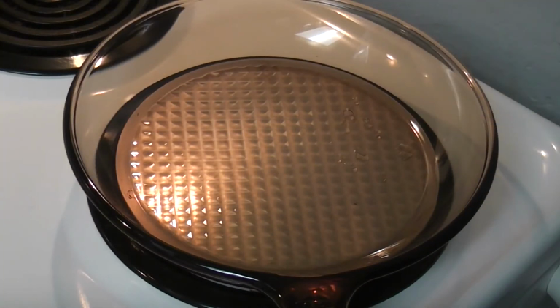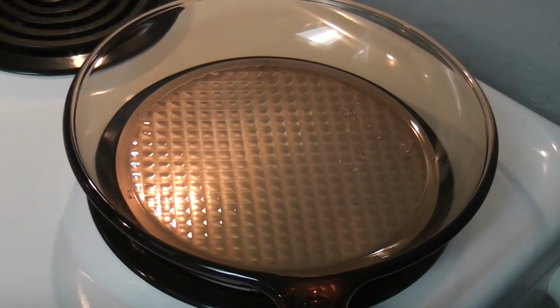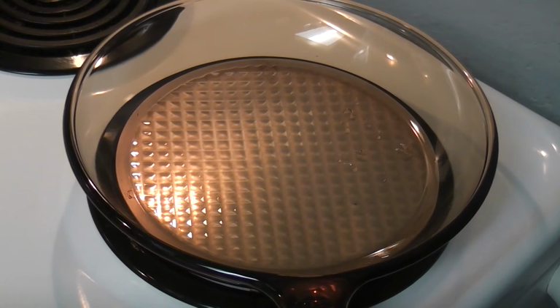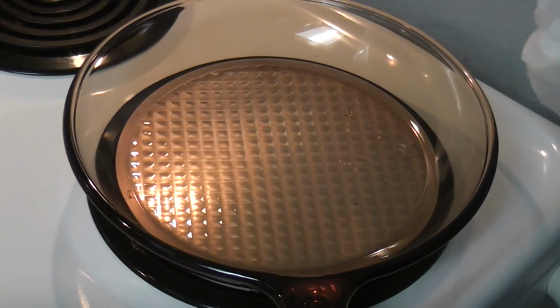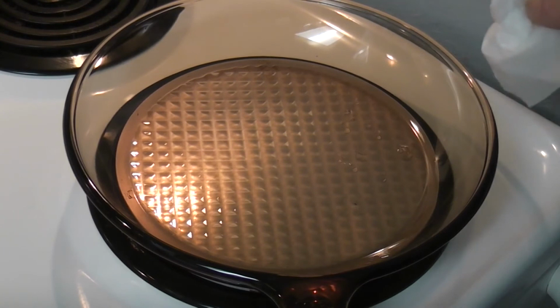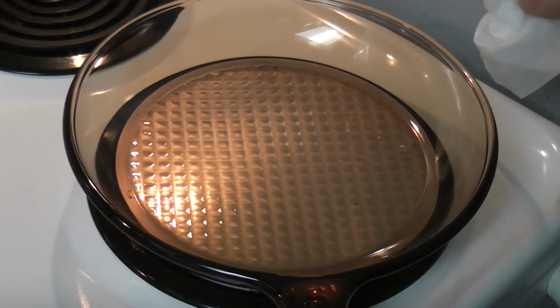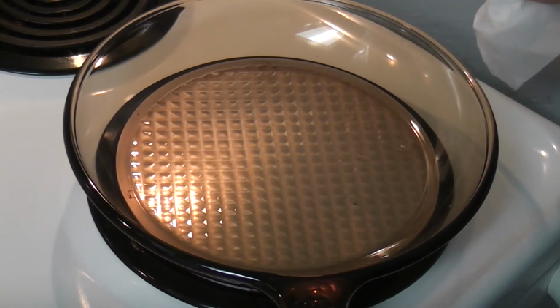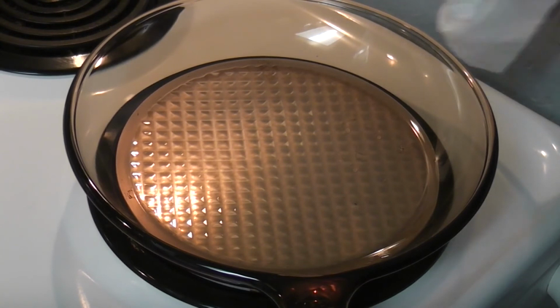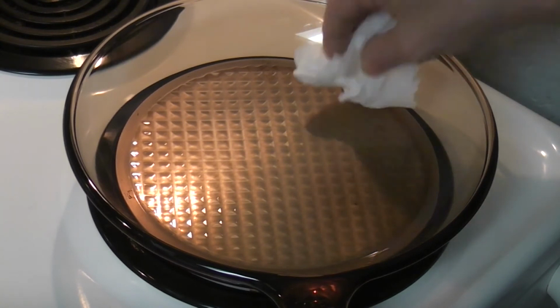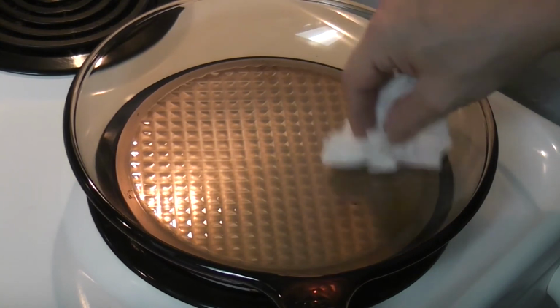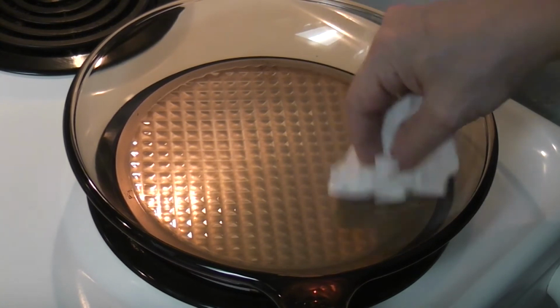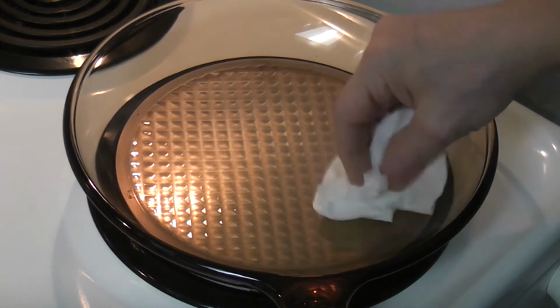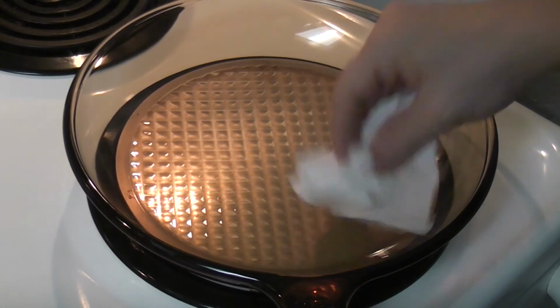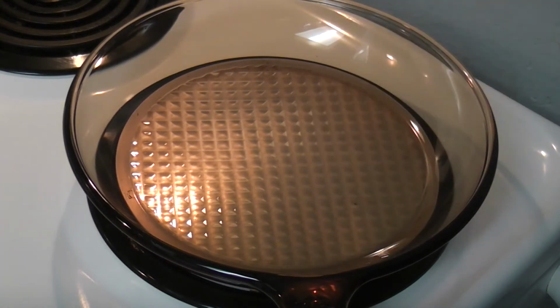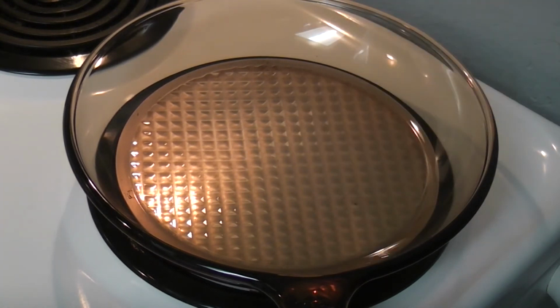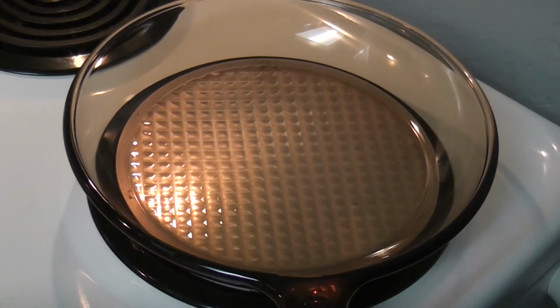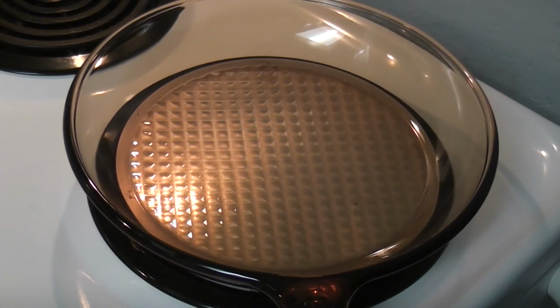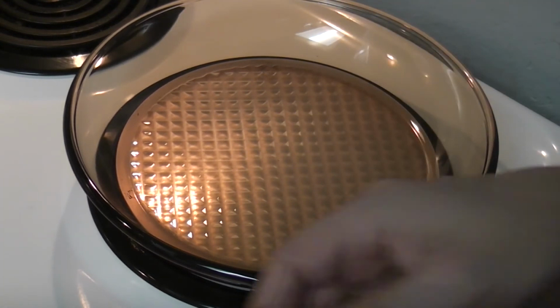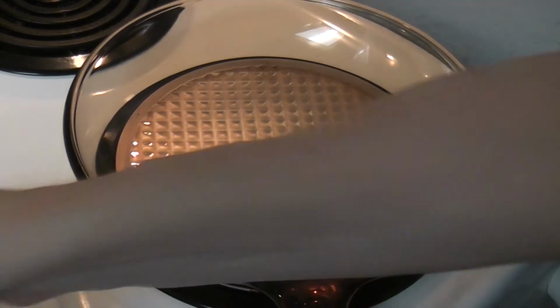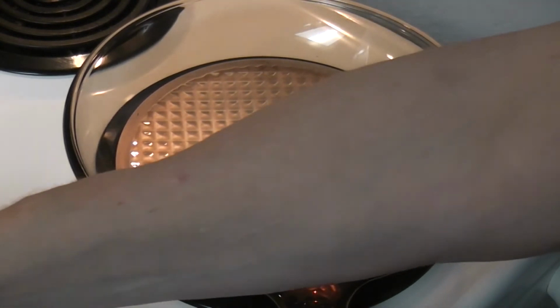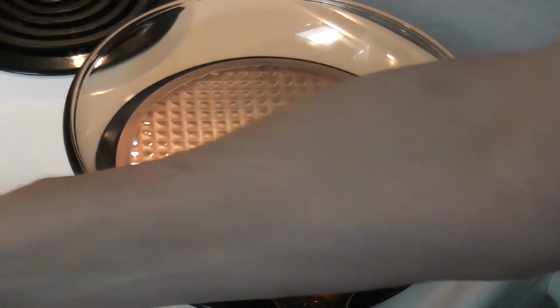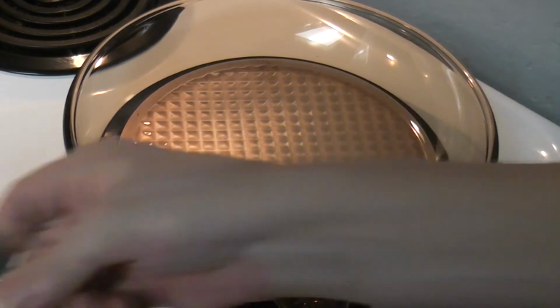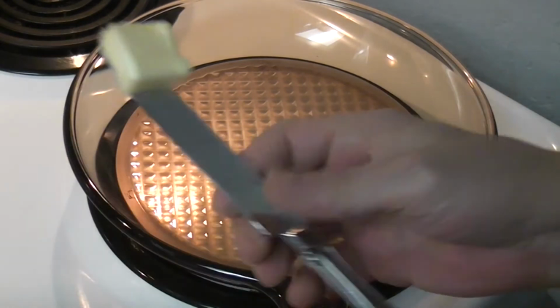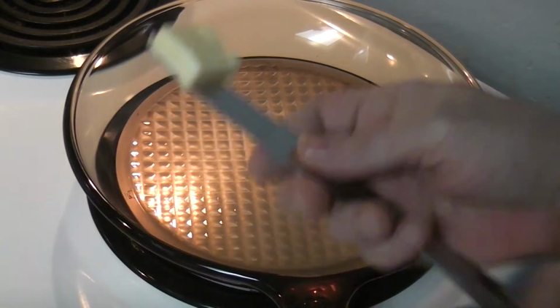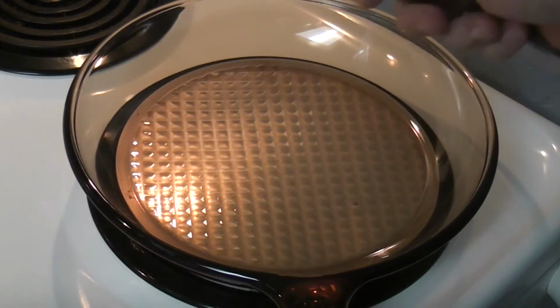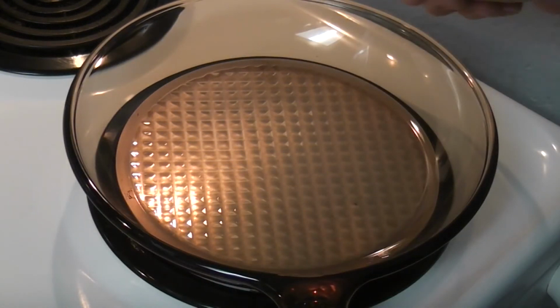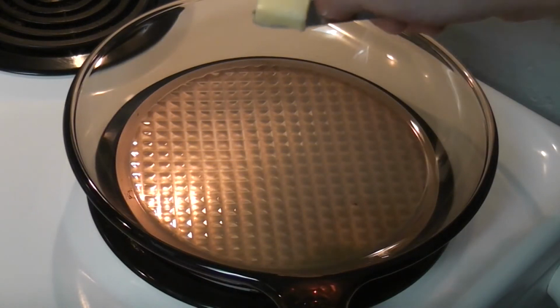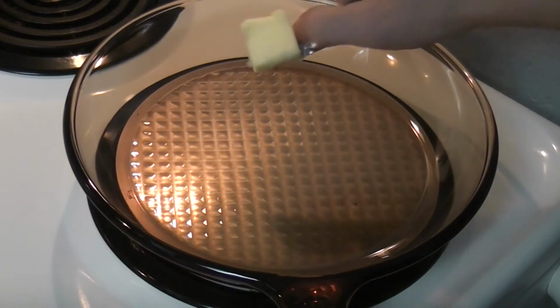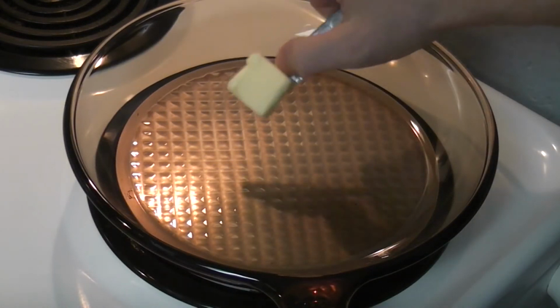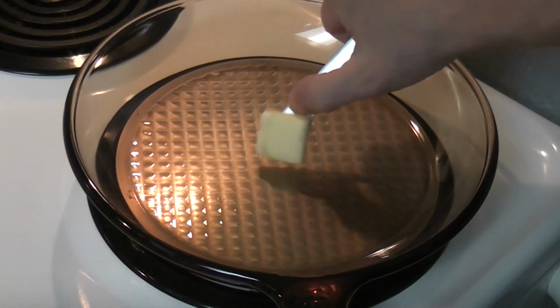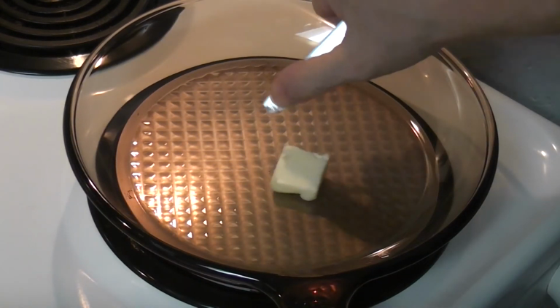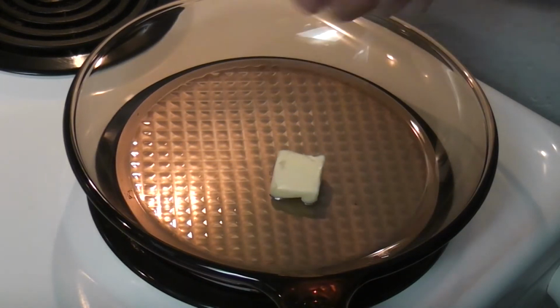All right, I think we're ready. So we're gonna put the butter in. Butter's in.